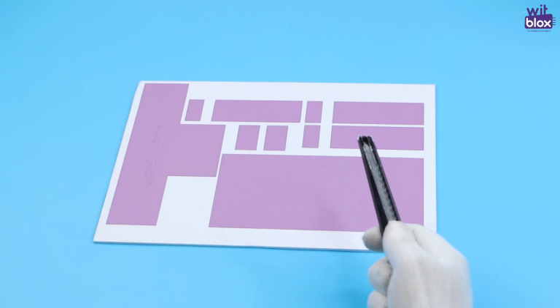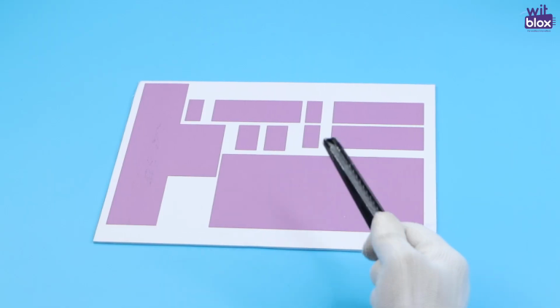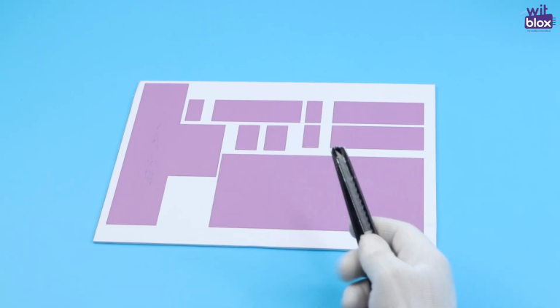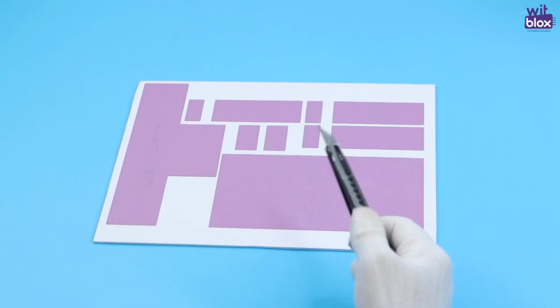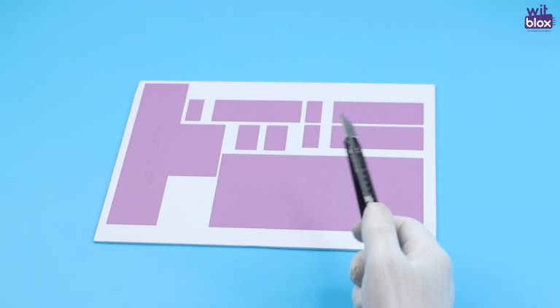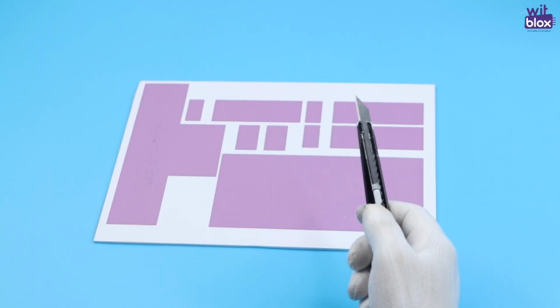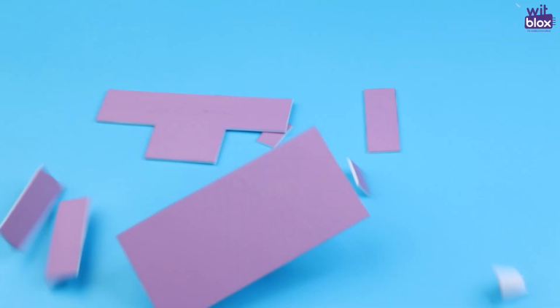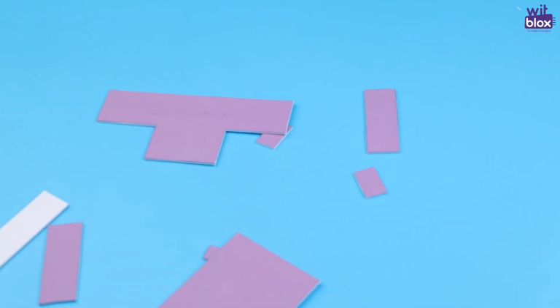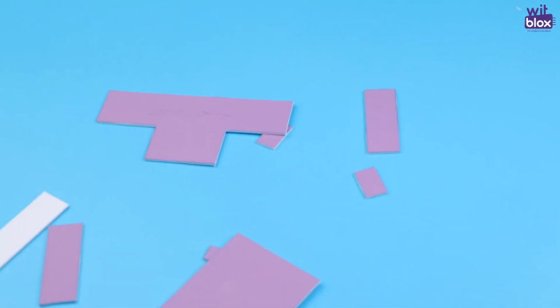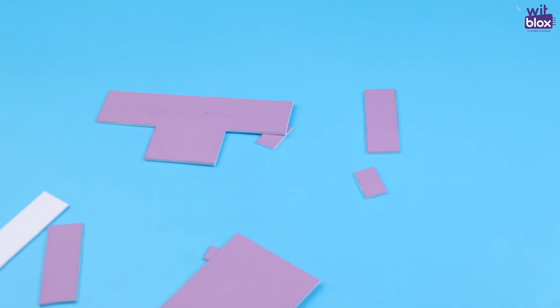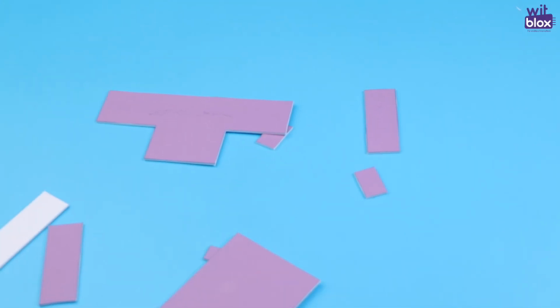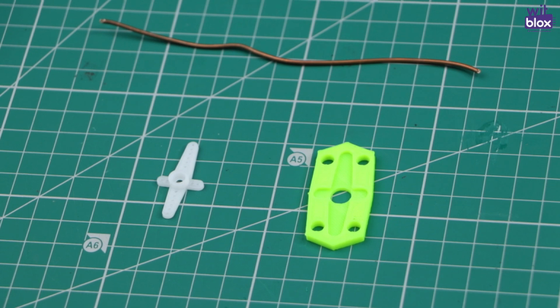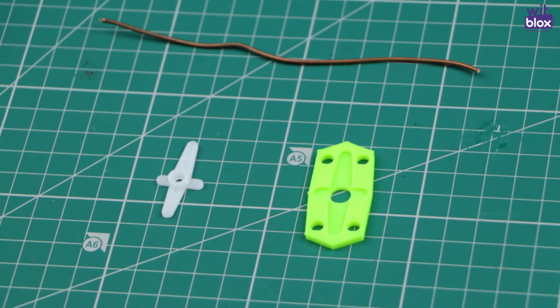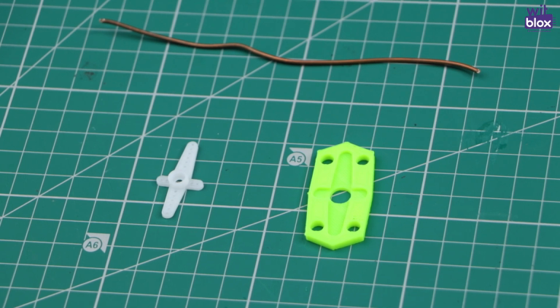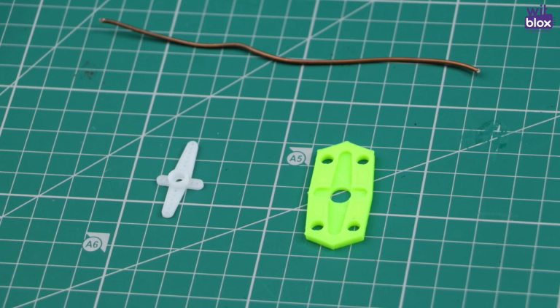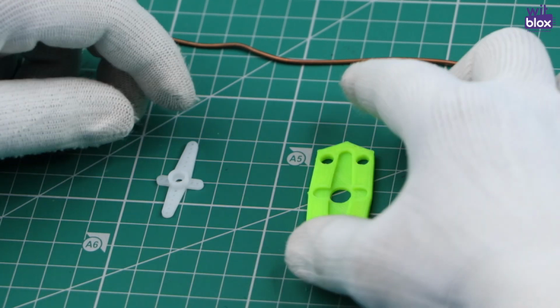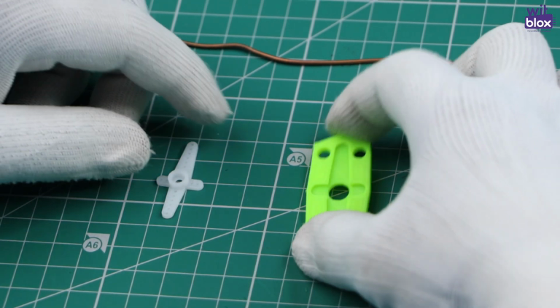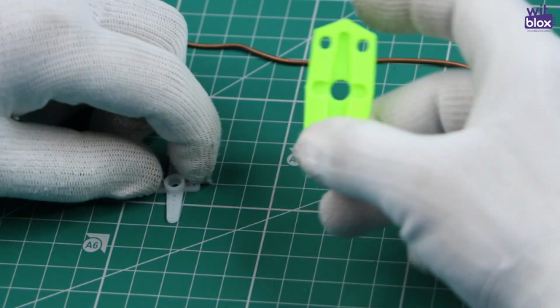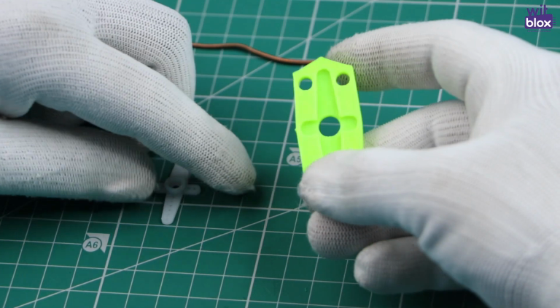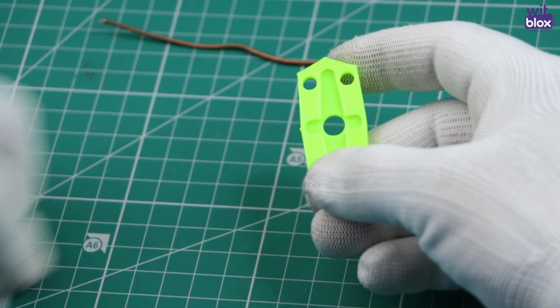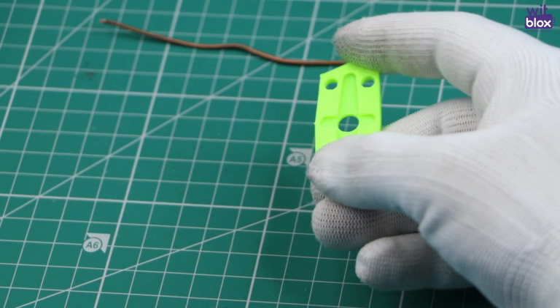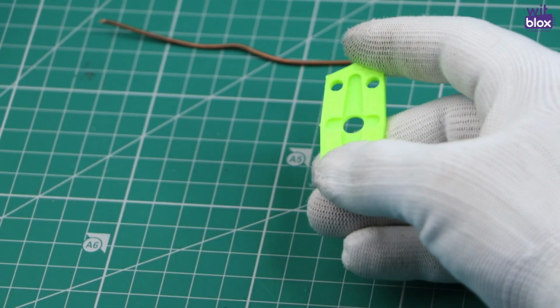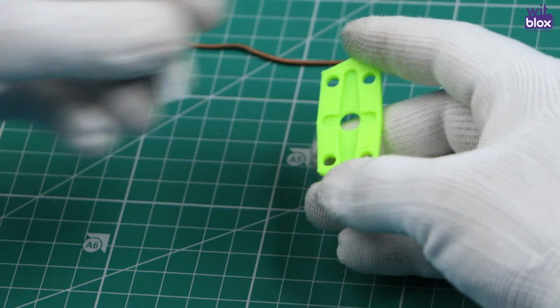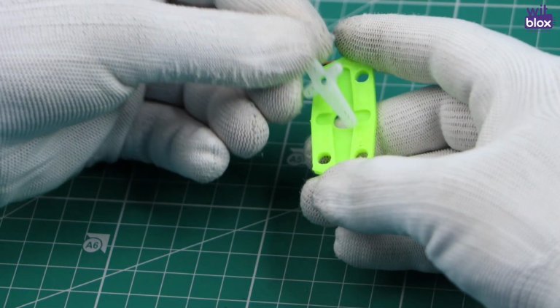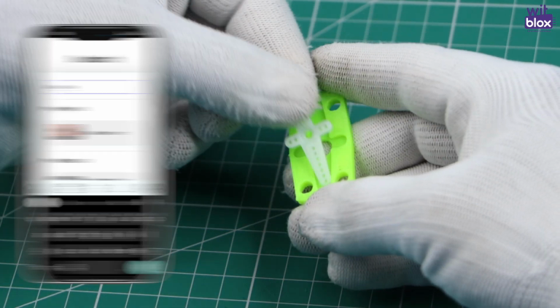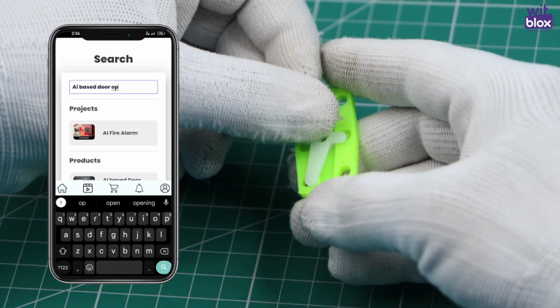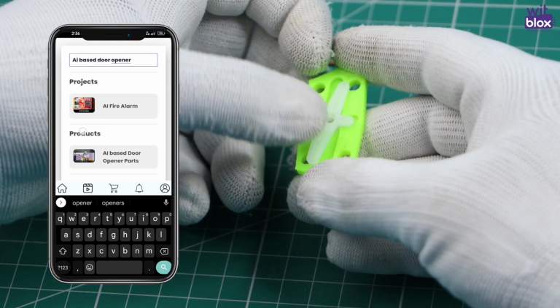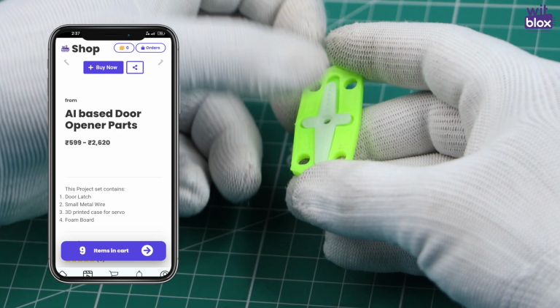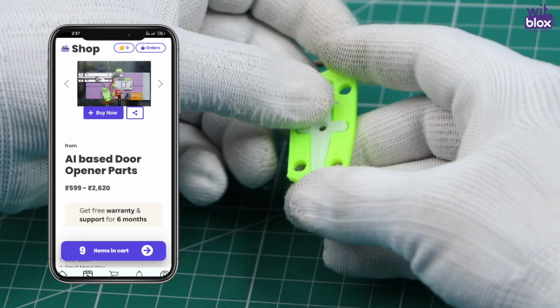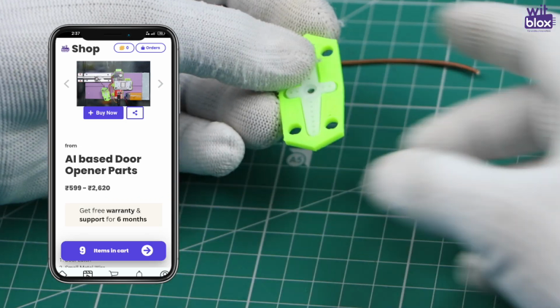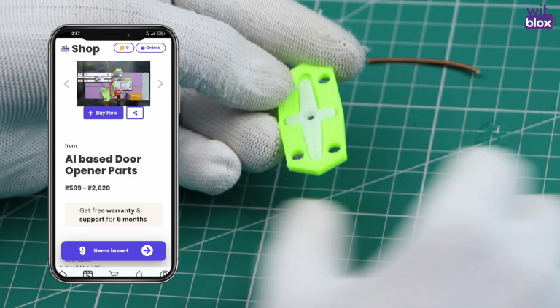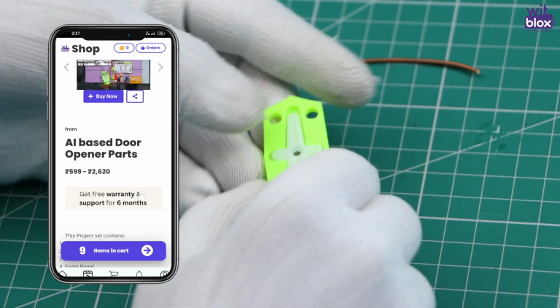First, we will cut out the parts. Now let's connect the copper wire to the shaft. You will find this shaft in the VidBlox kit as well.